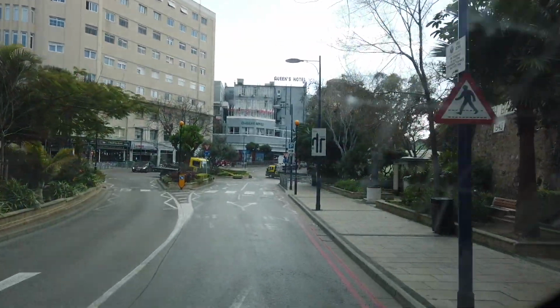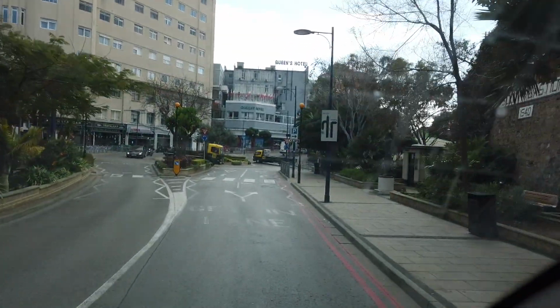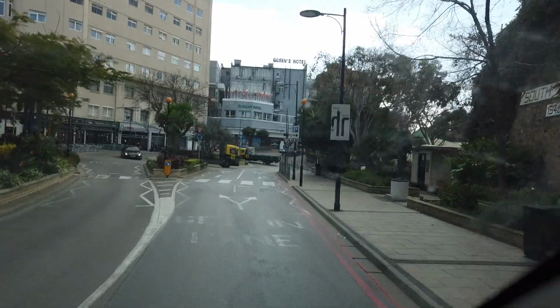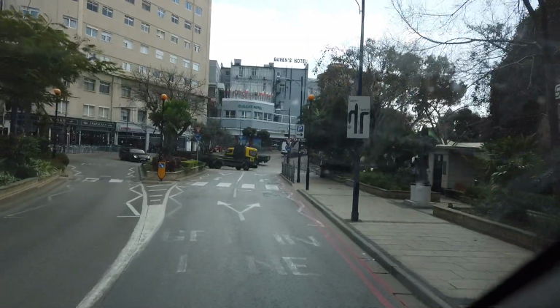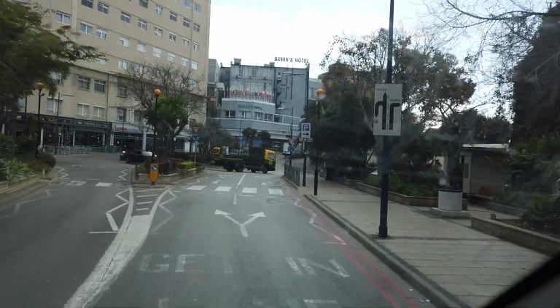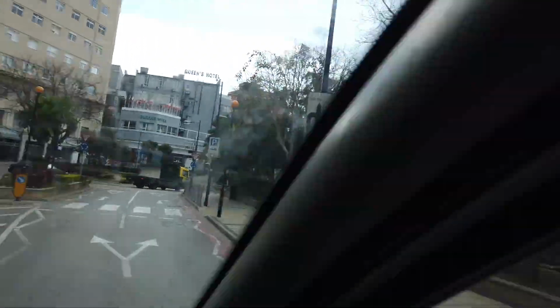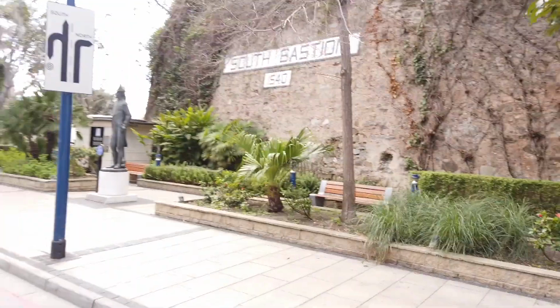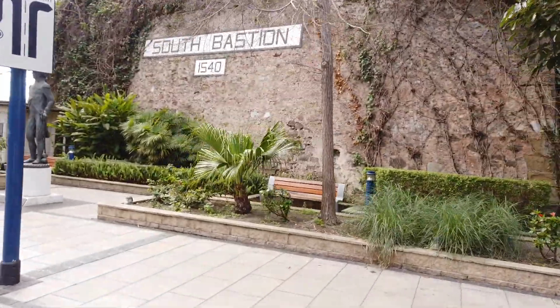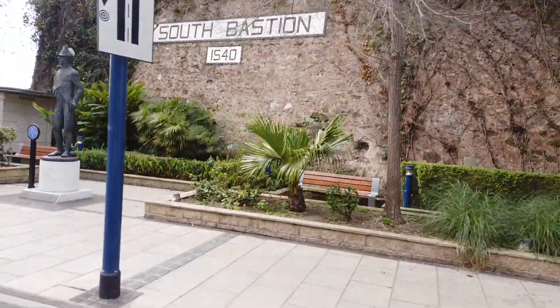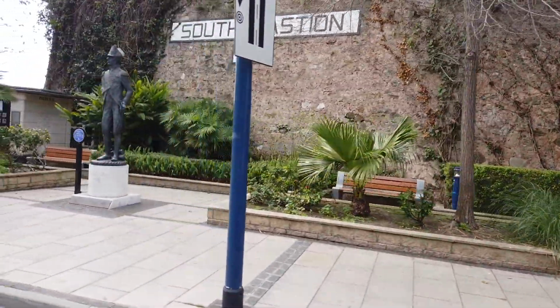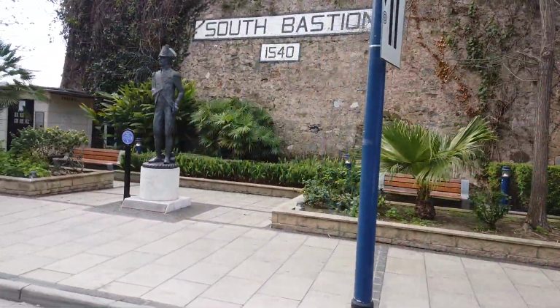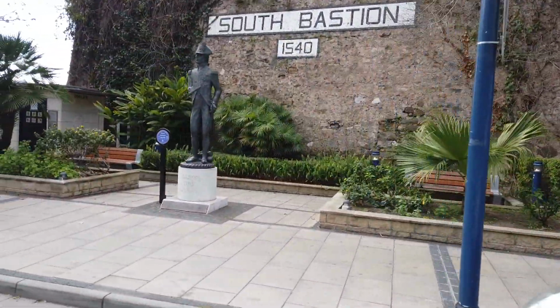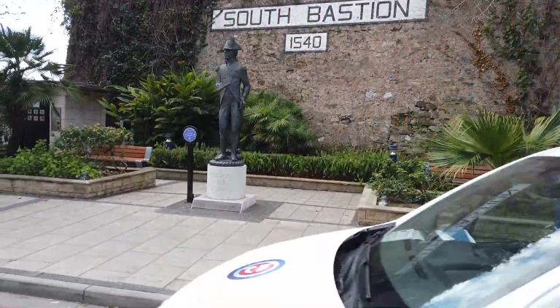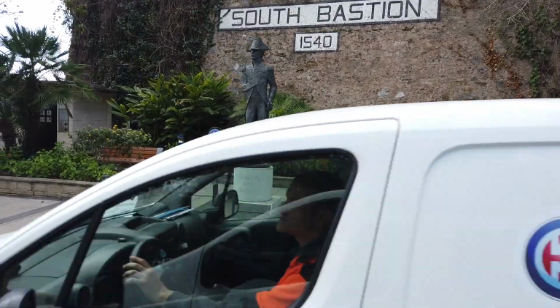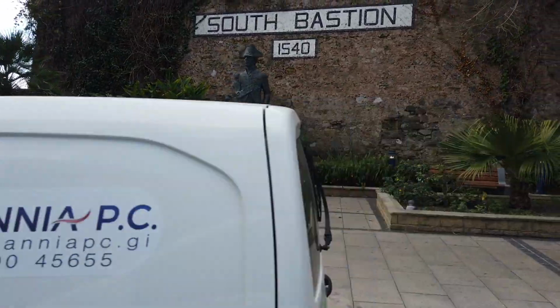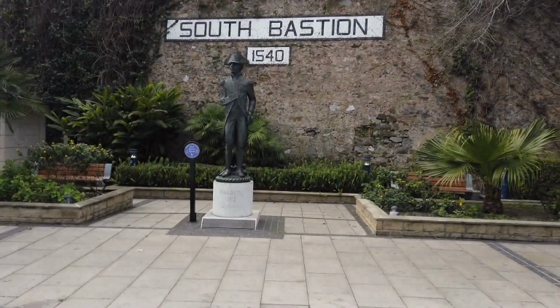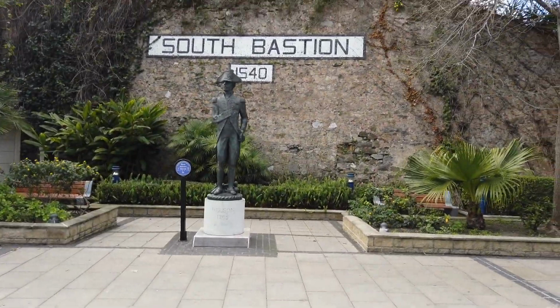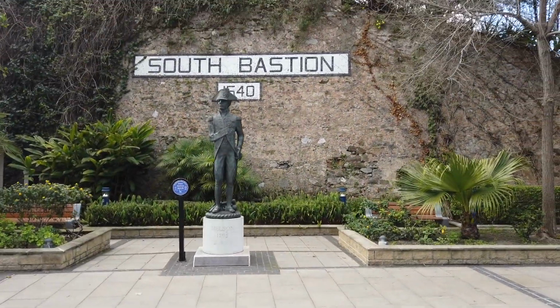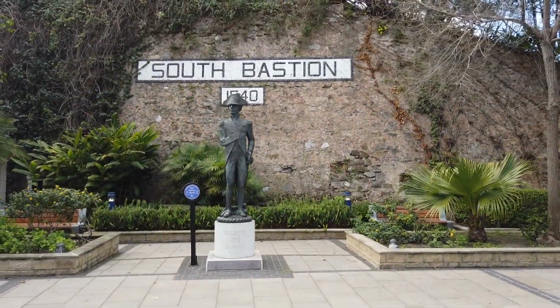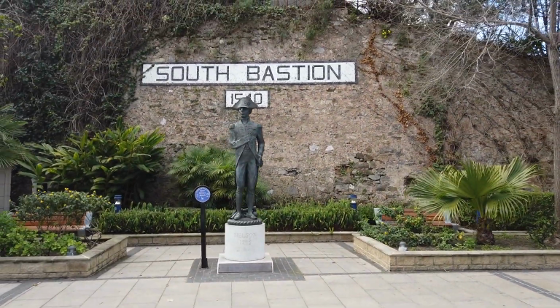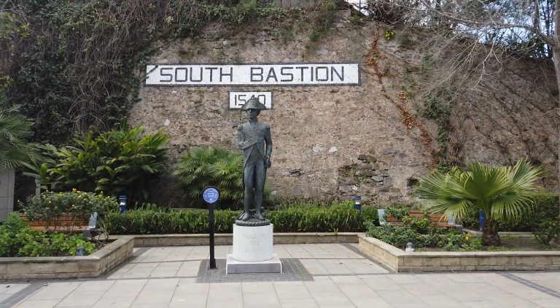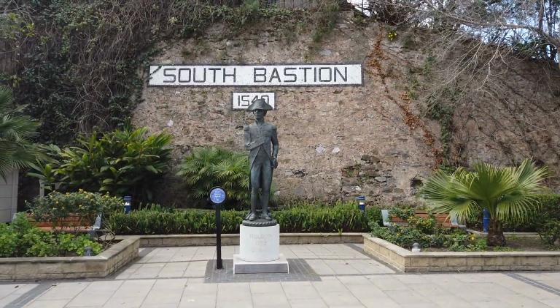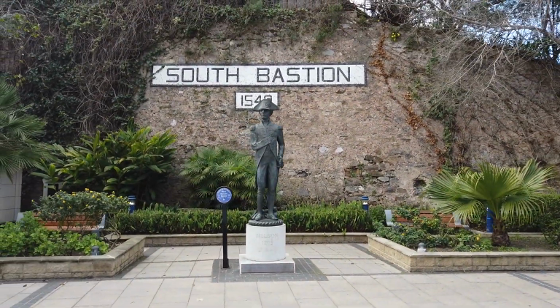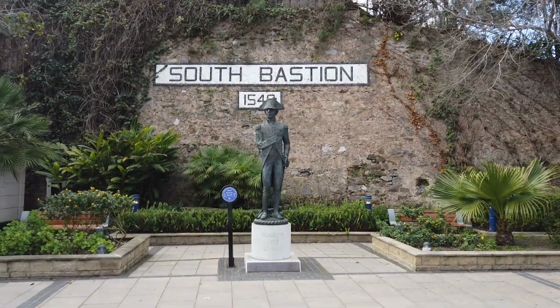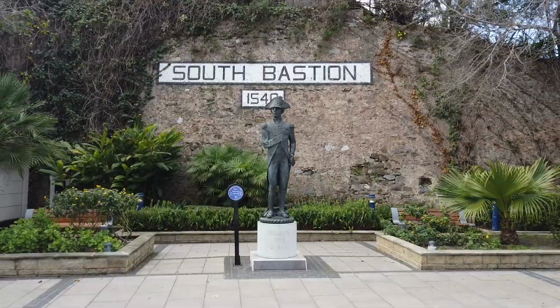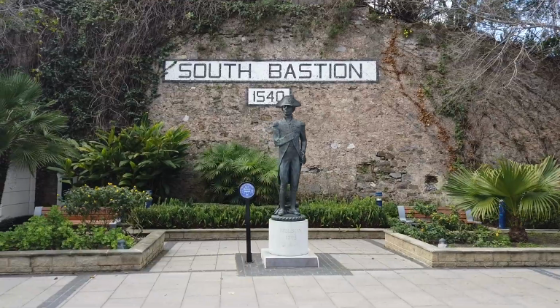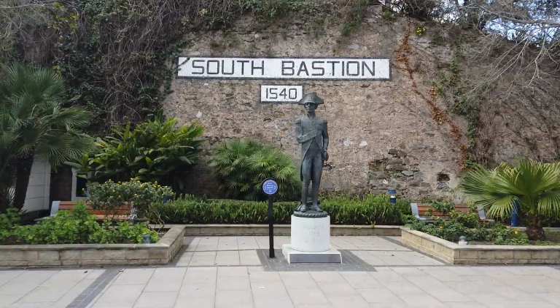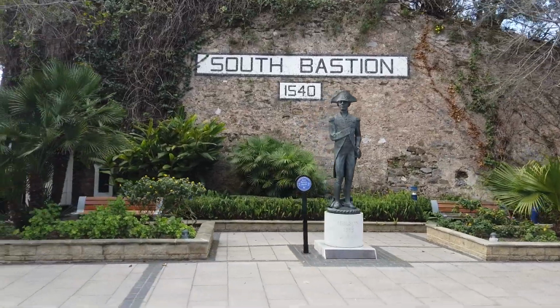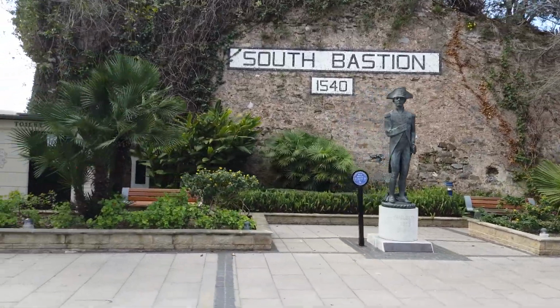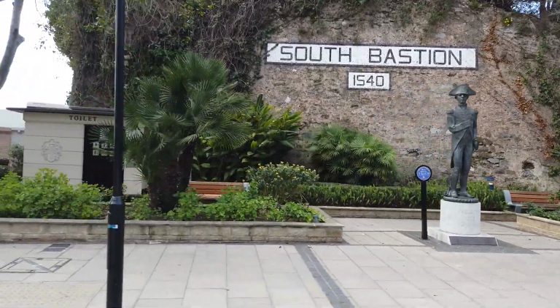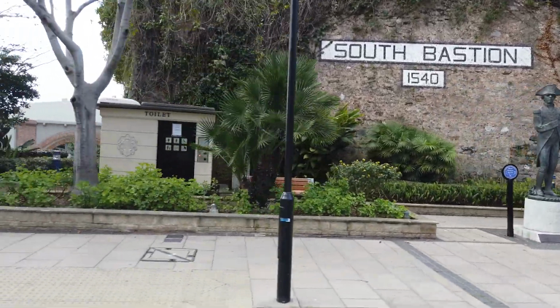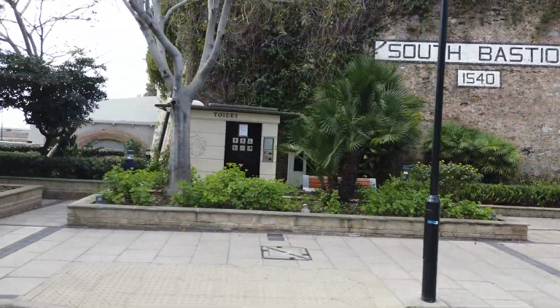Here on the right you see a statue of Lord Nelson — Admiral Lord Nelson, Britain's most famous sea lord. There was a very famous battle near here in 1805 called the Battle of Trafalgar — a very famous naval battle.